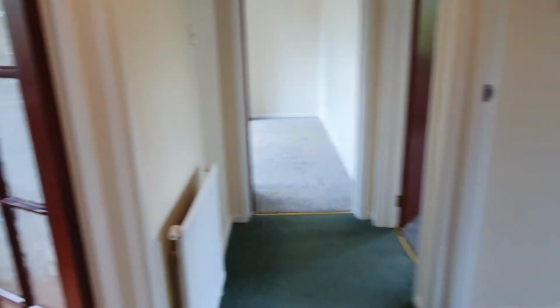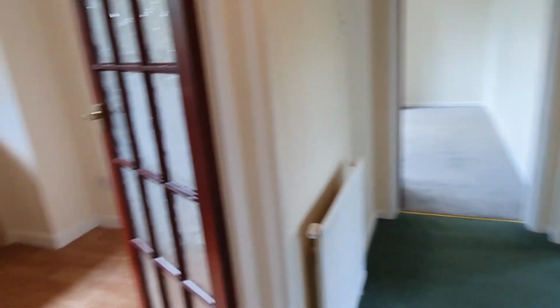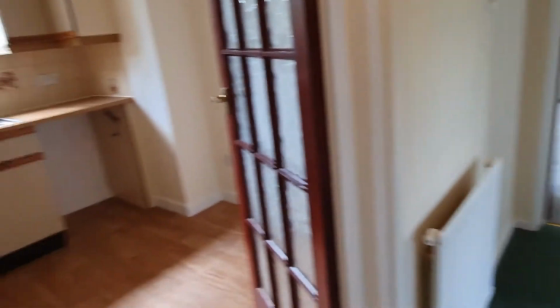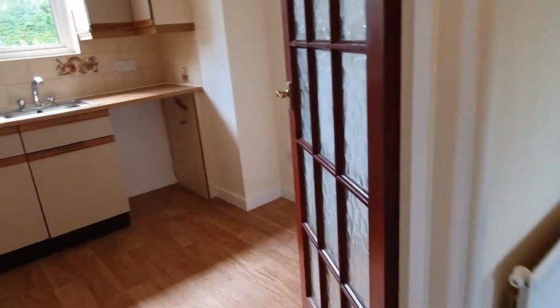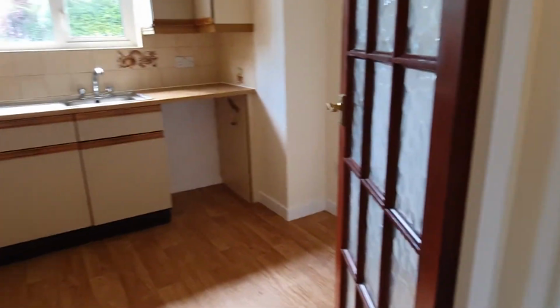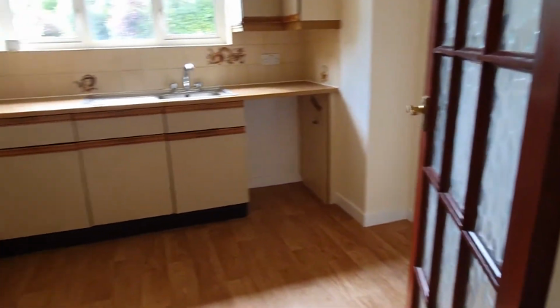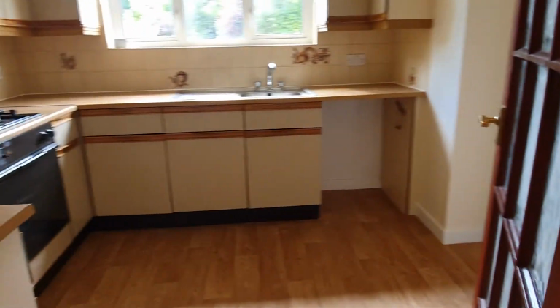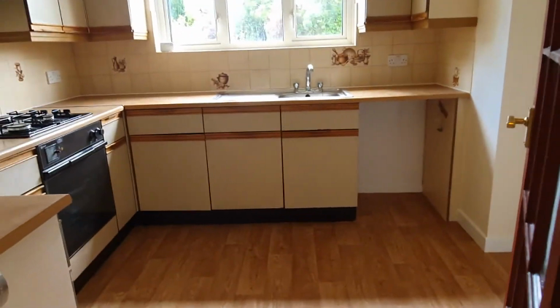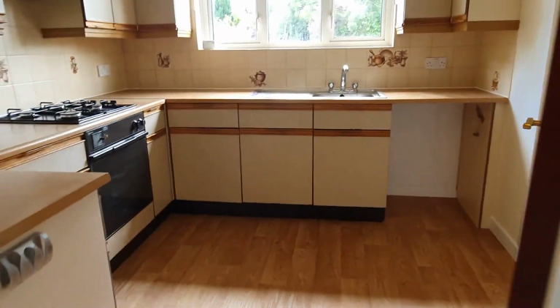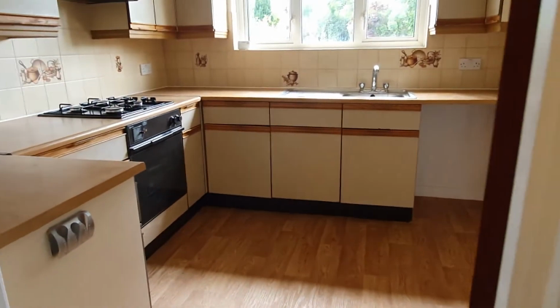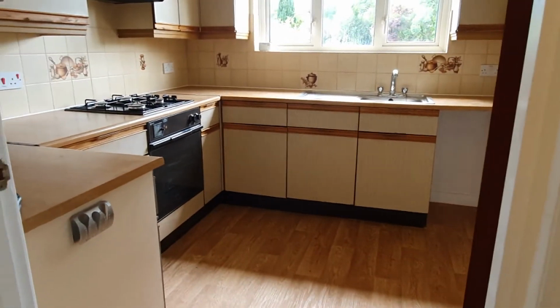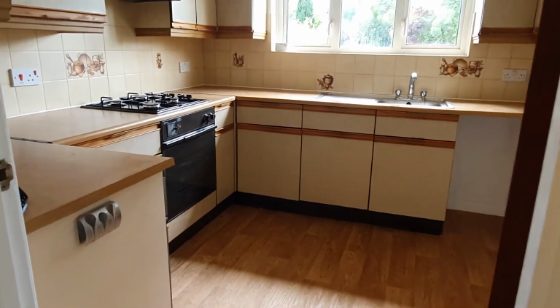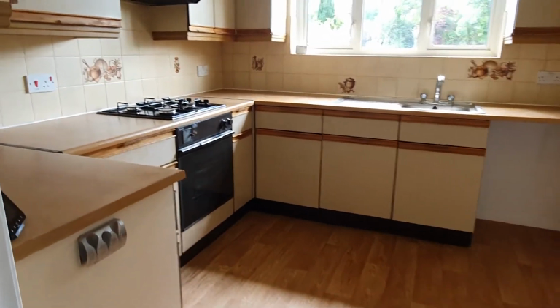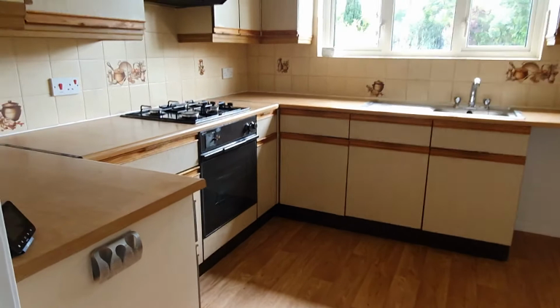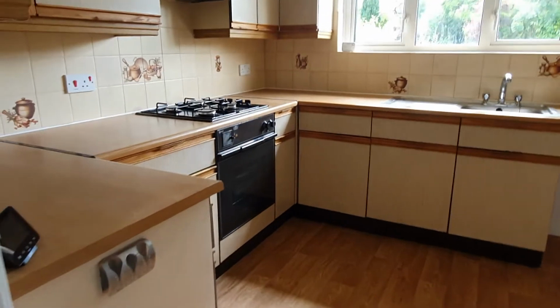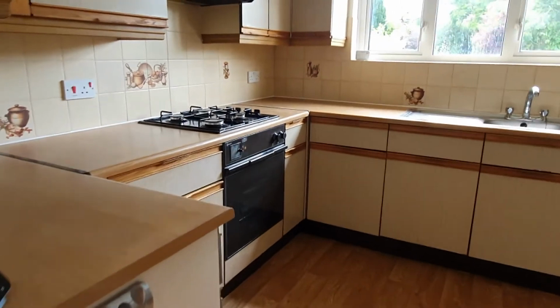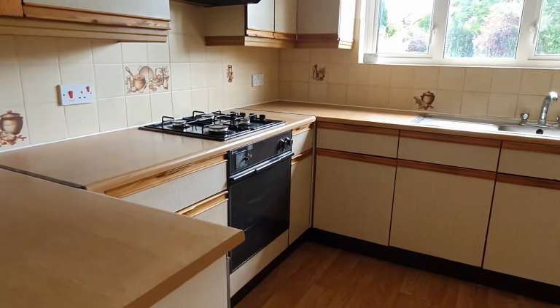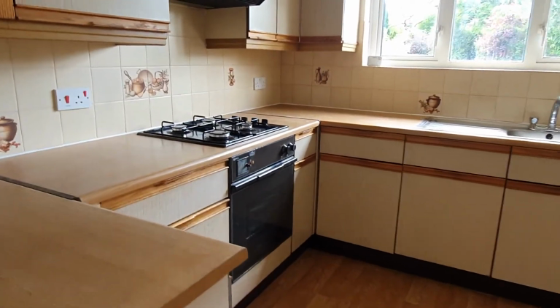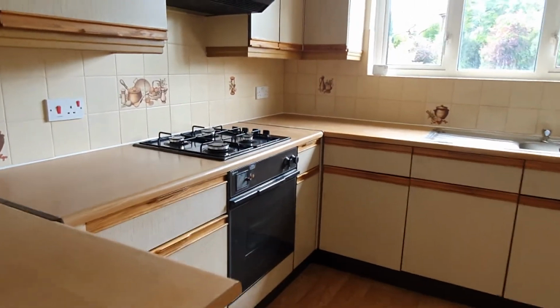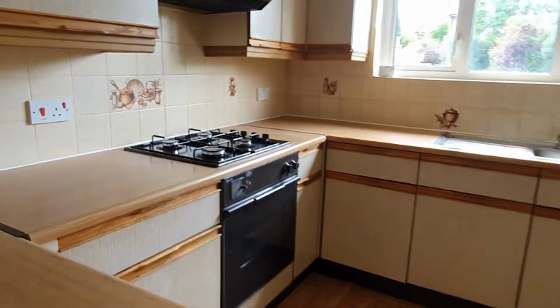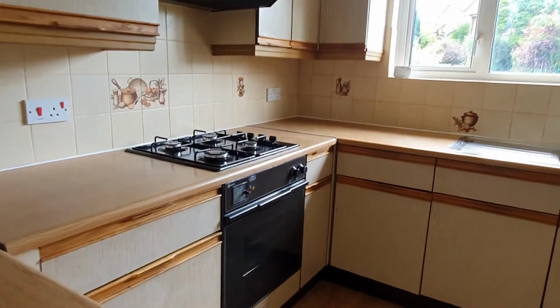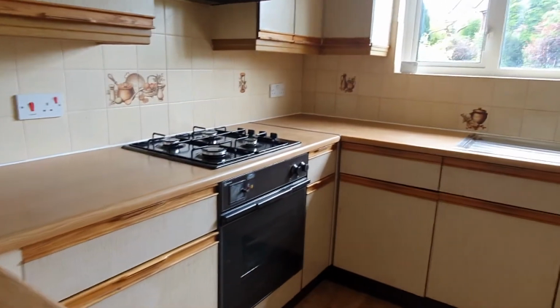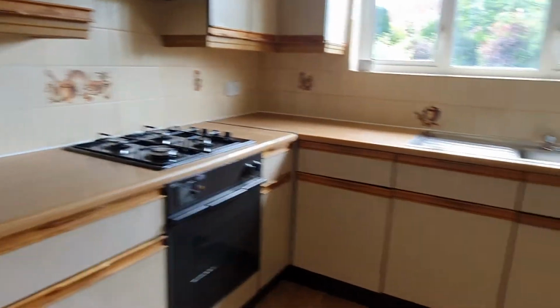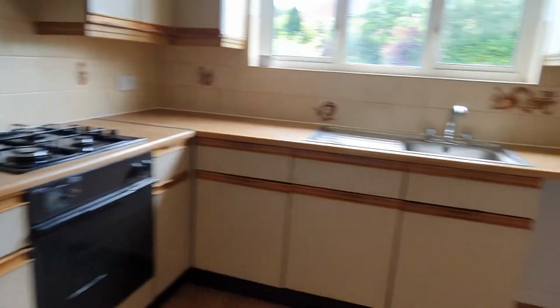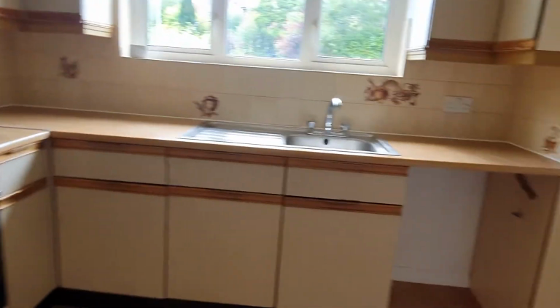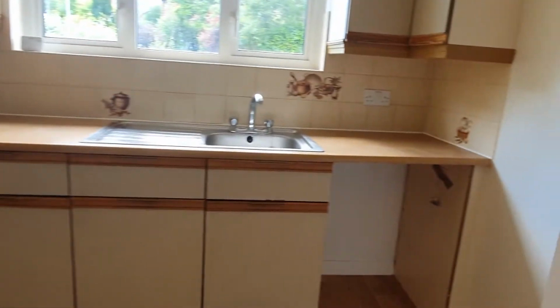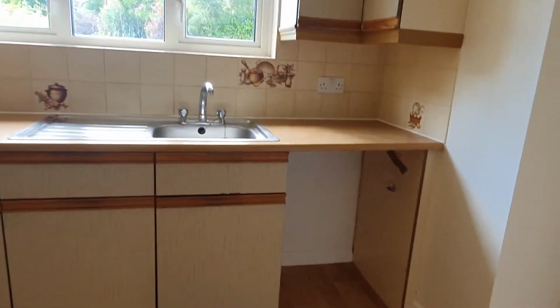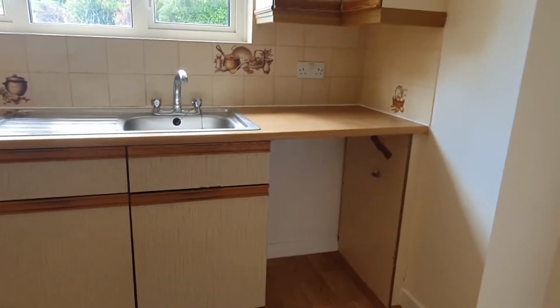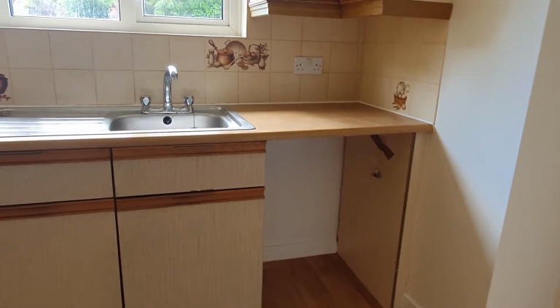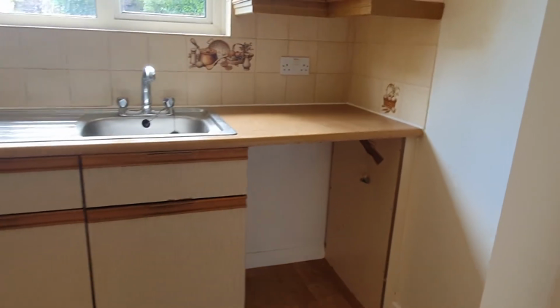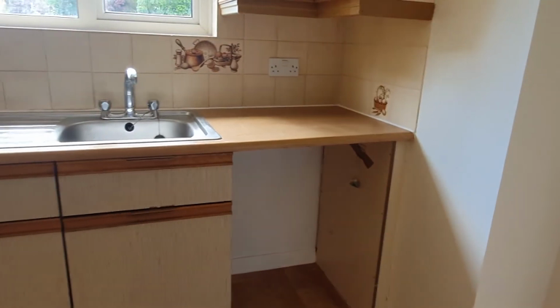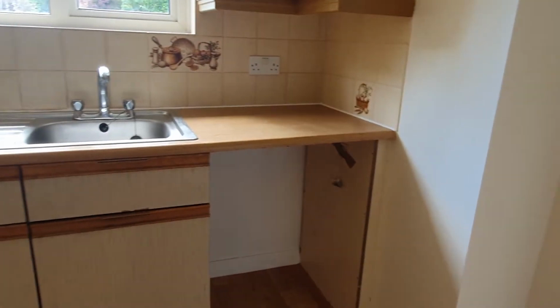Here you have the kitchen, again plenty of space, oven and hob, and space for a washing machine.